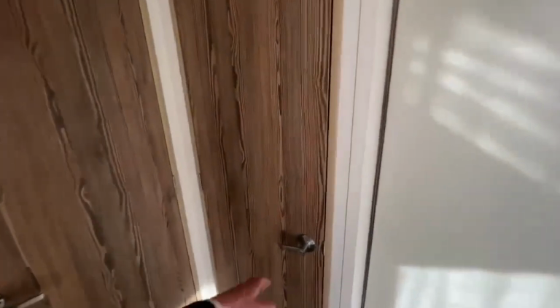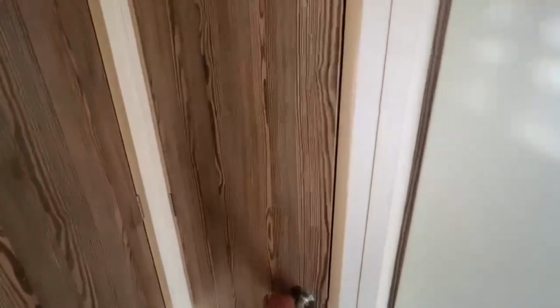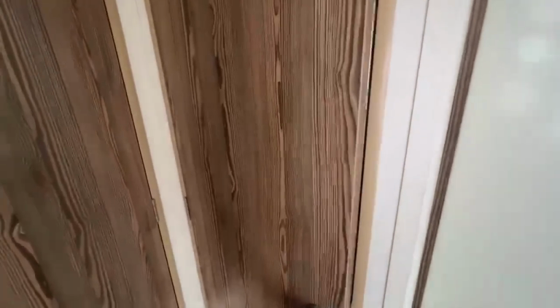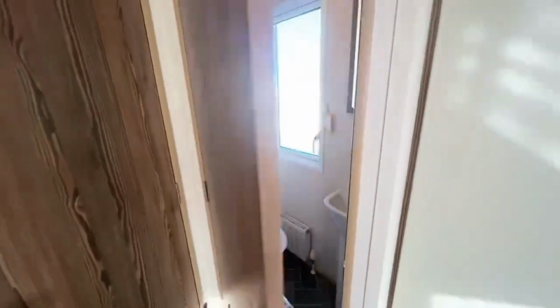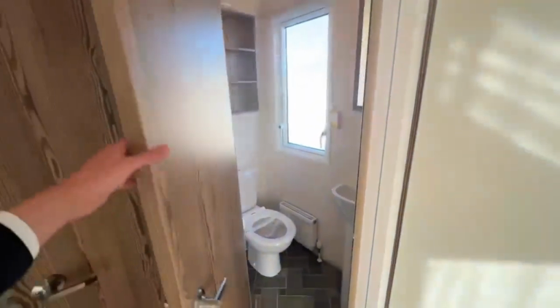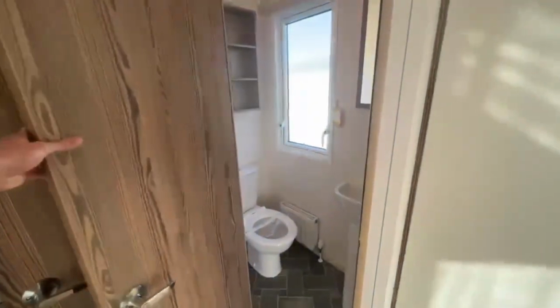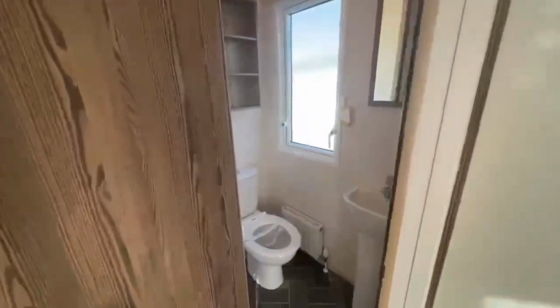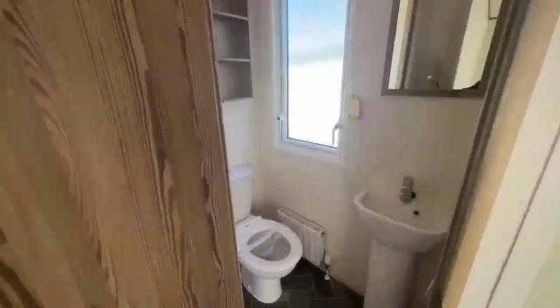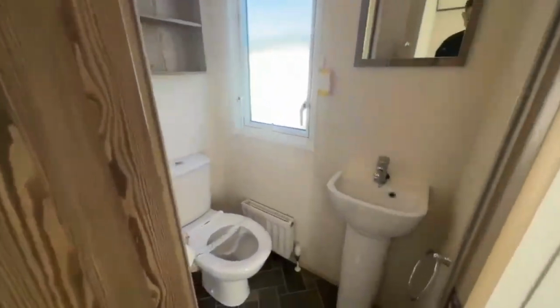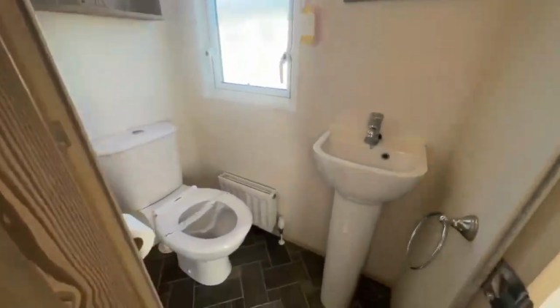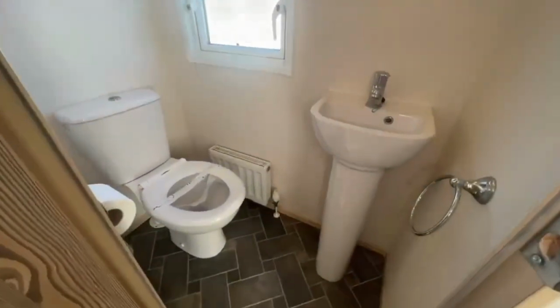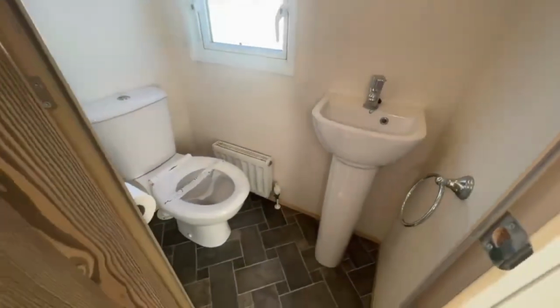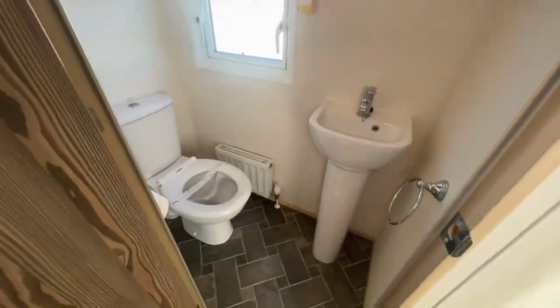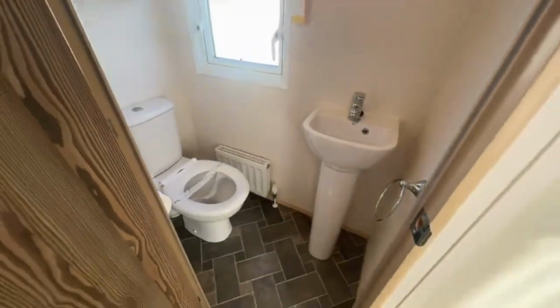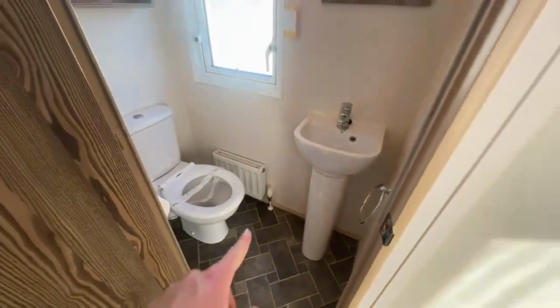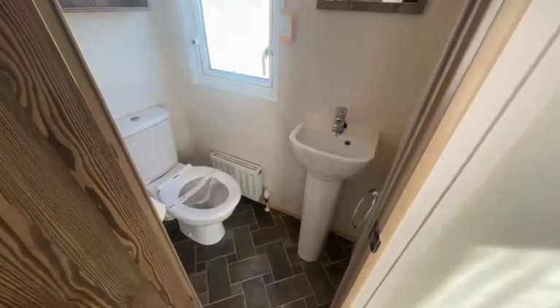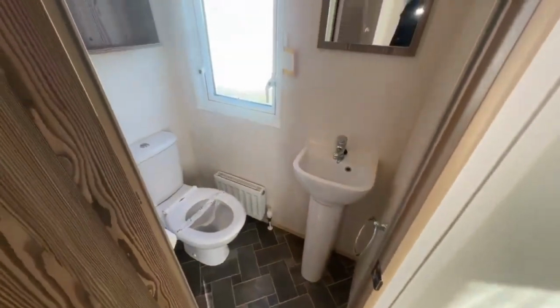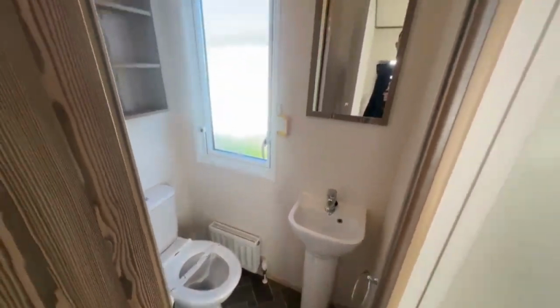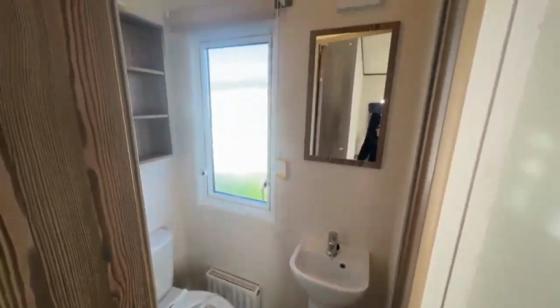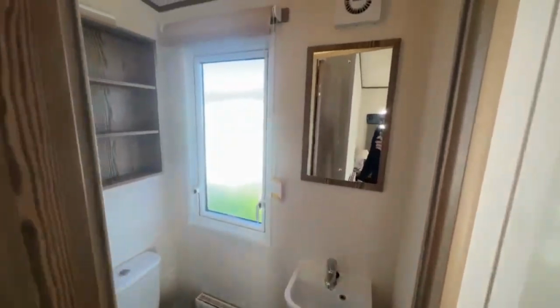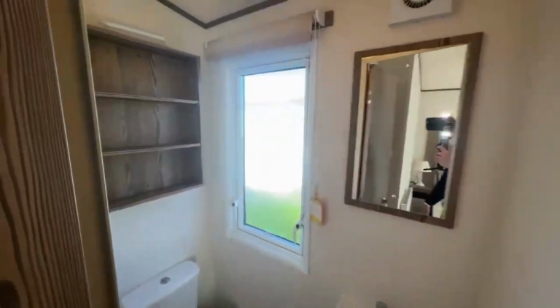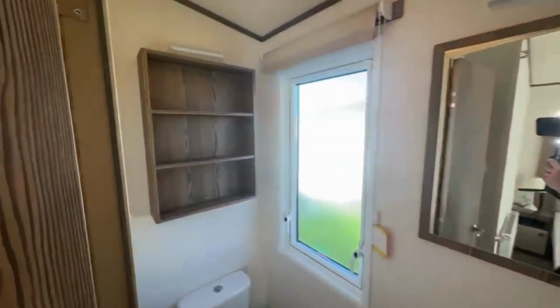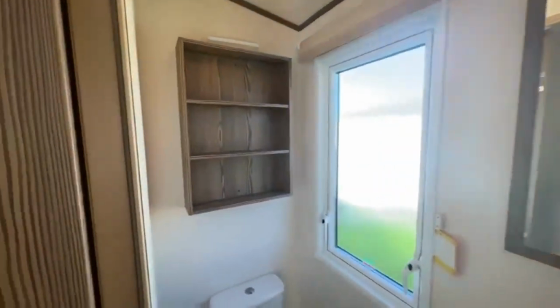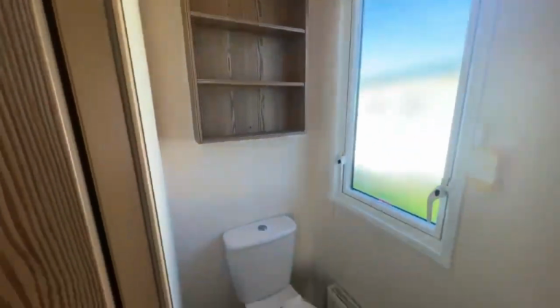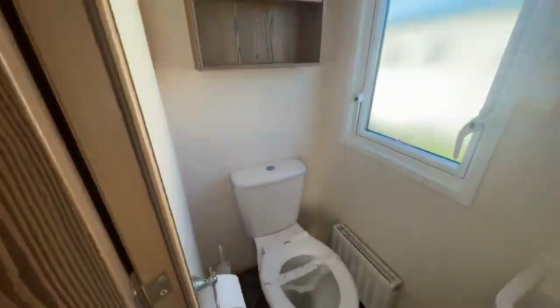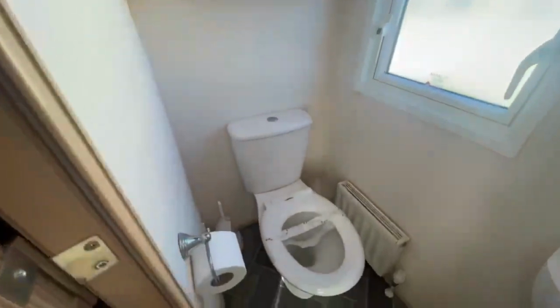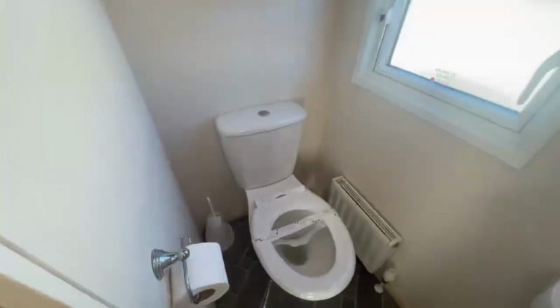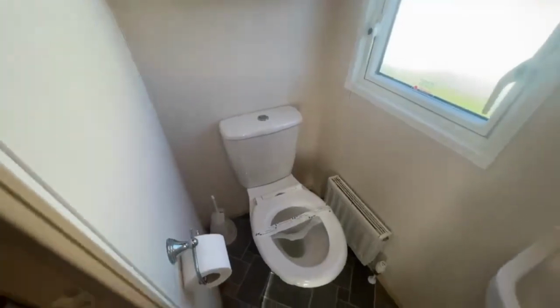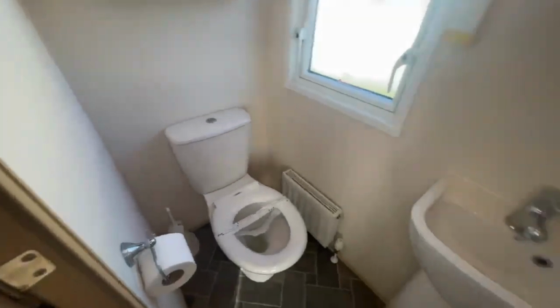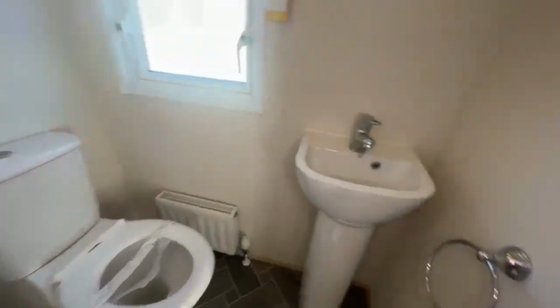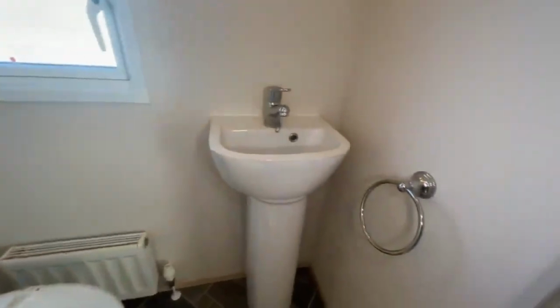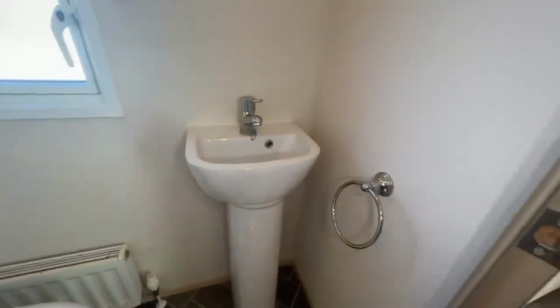And in here is your toilet en suite — pencil wash basin, little mini radiator down there, mirror, shelves, of course your toilet, and the towel hook.